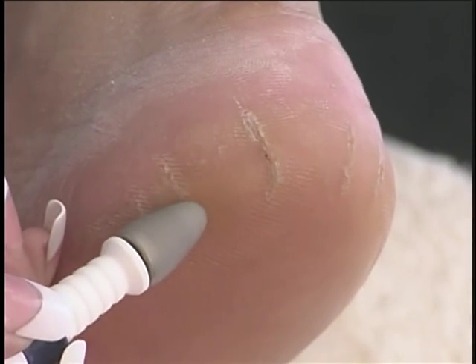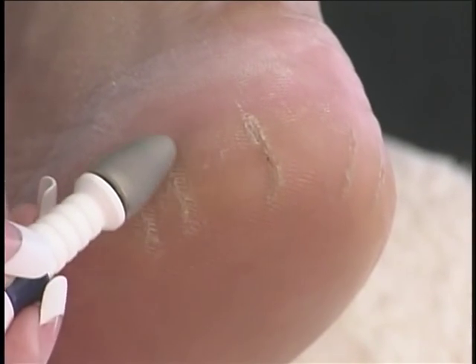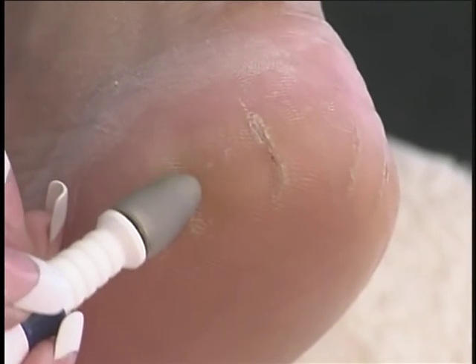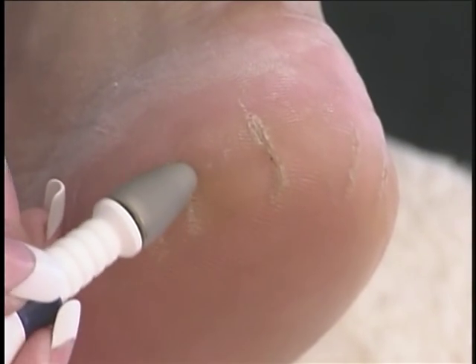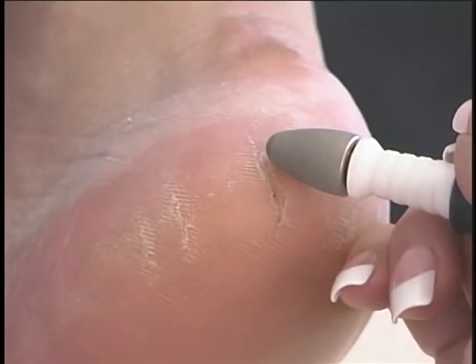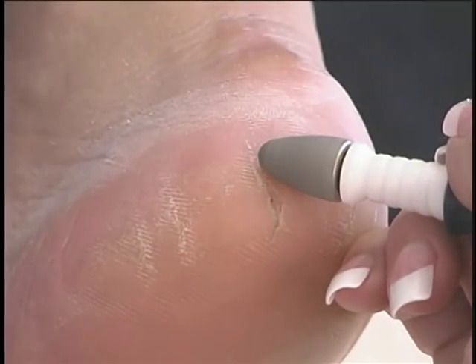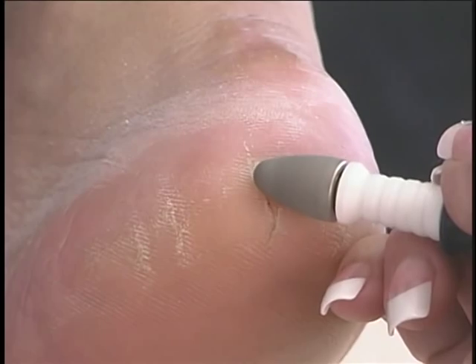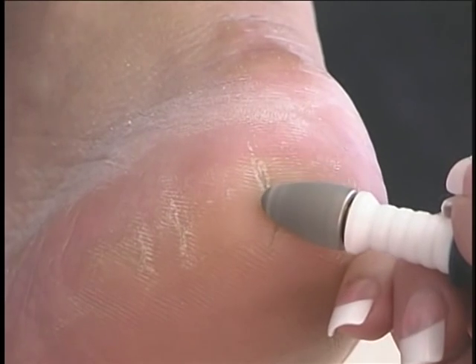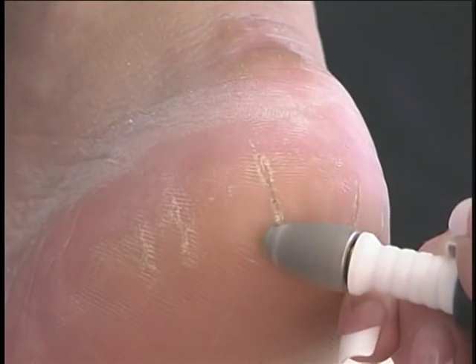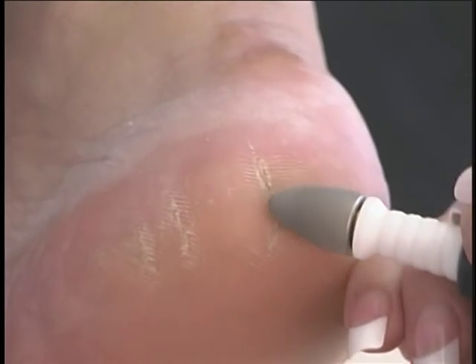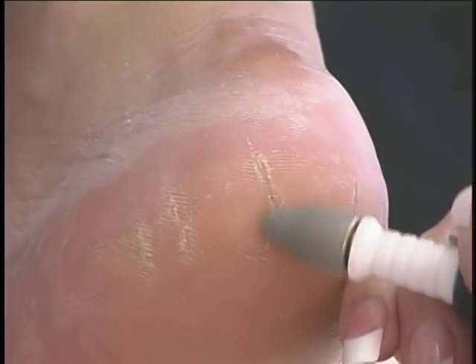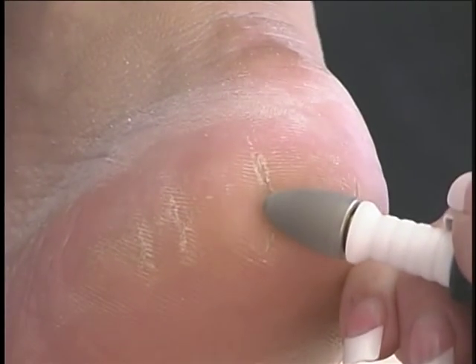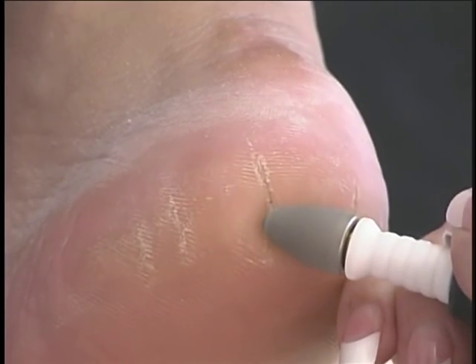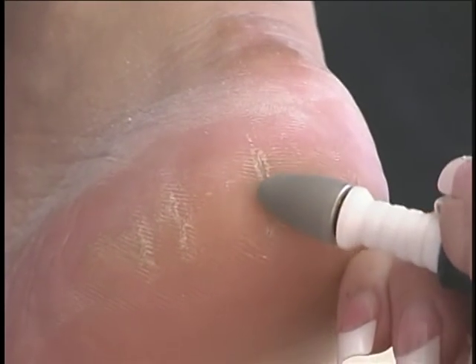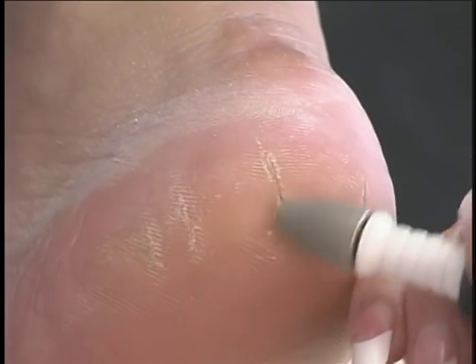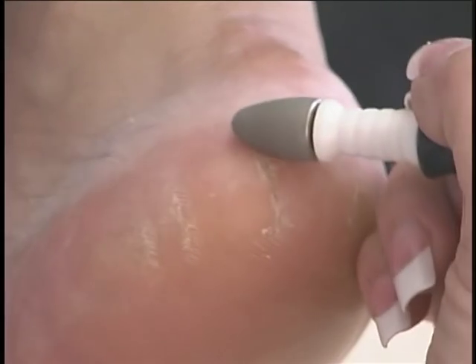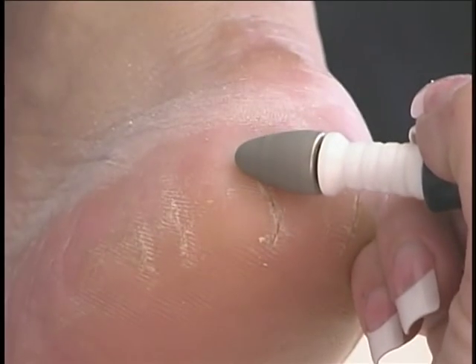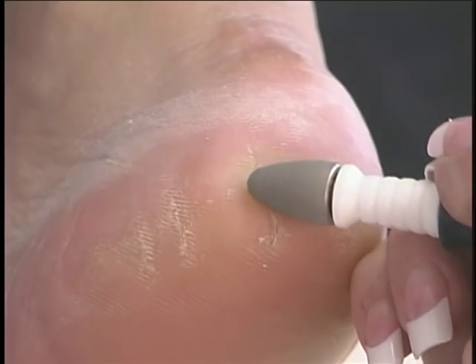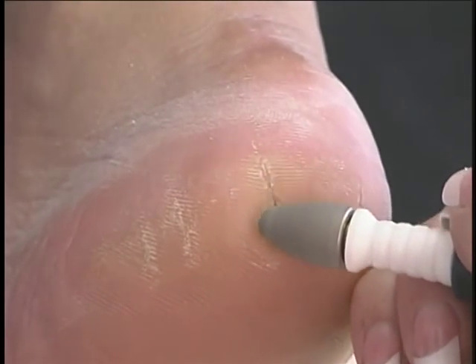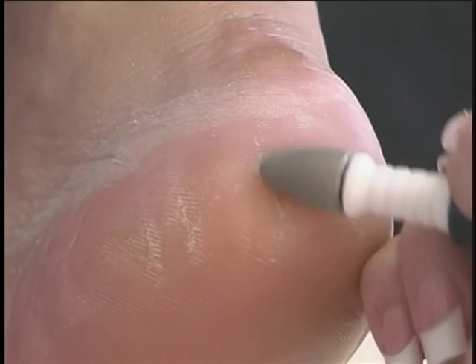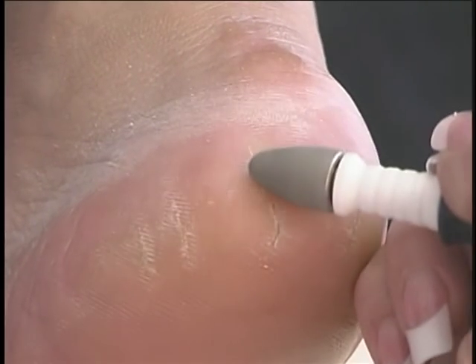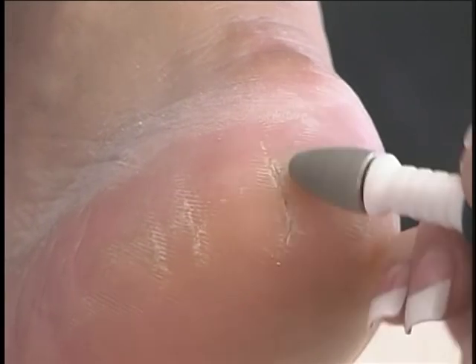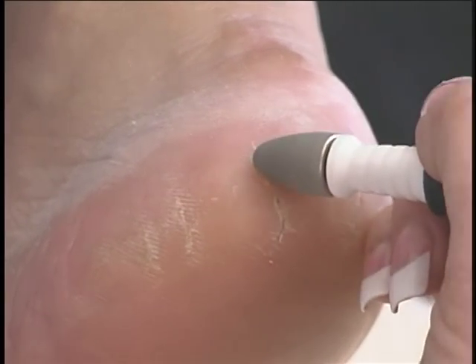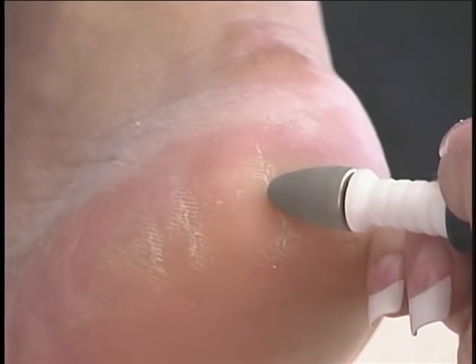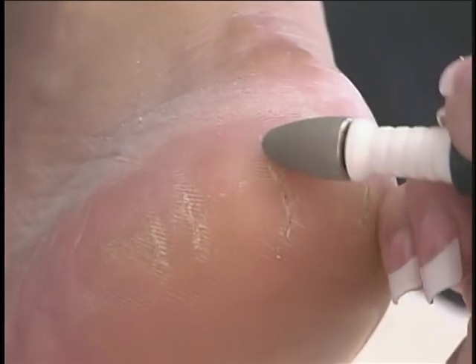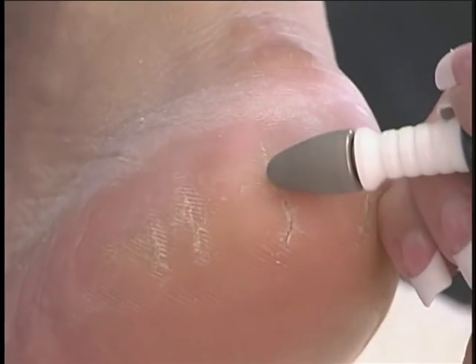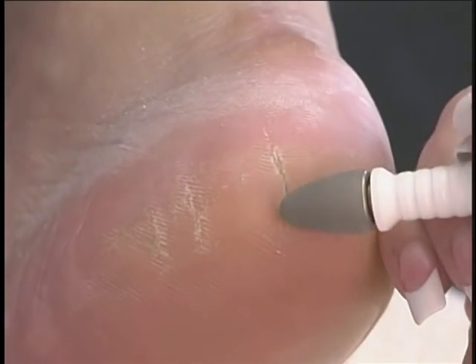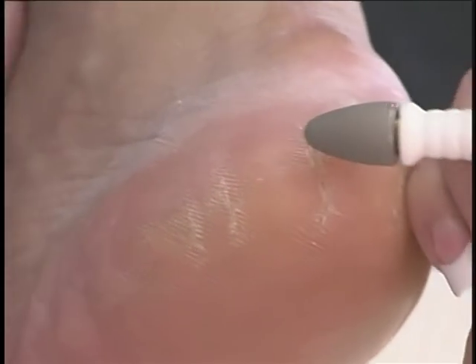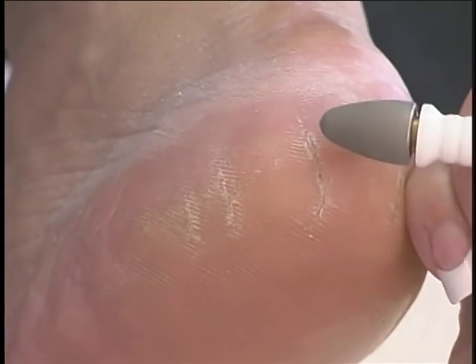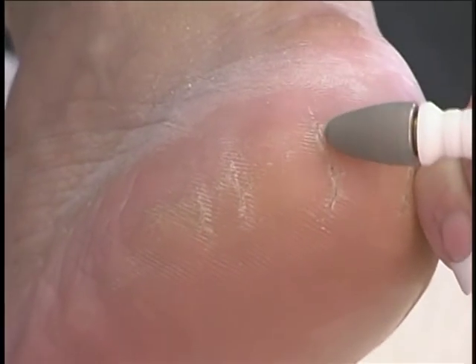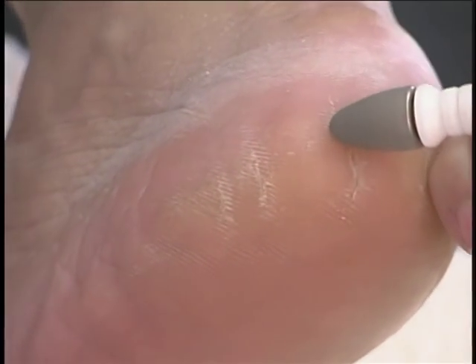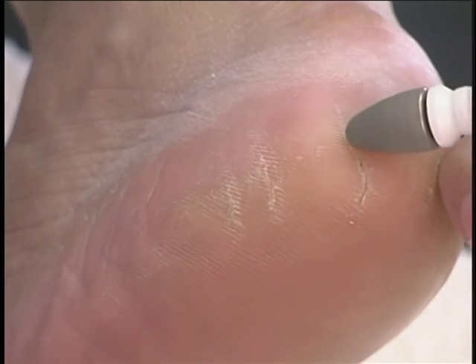To remove cracks, insert the tip of the cone and move down the length of the crack. Repeat this process until the crack is removed.